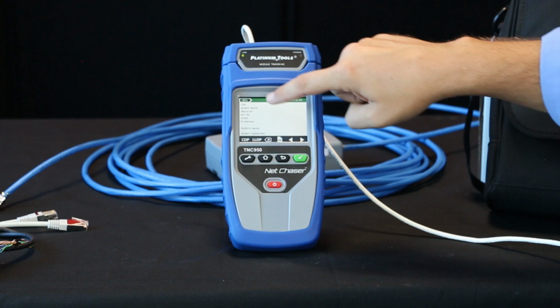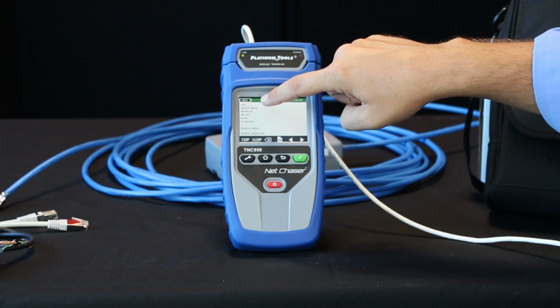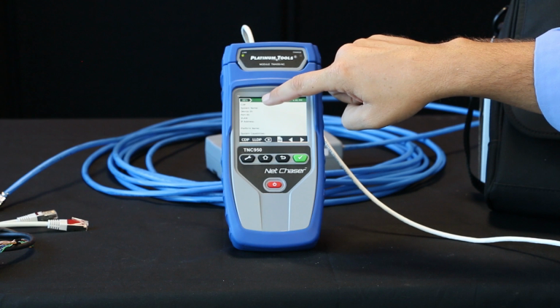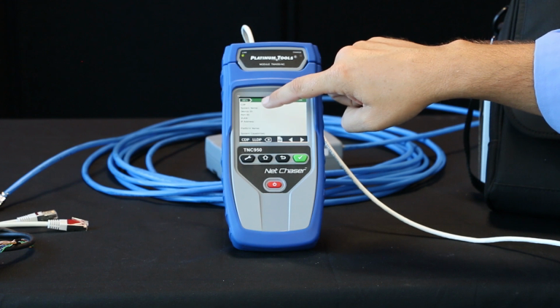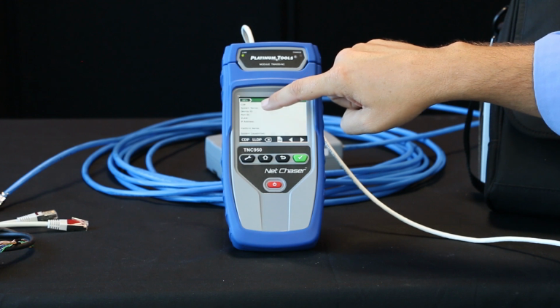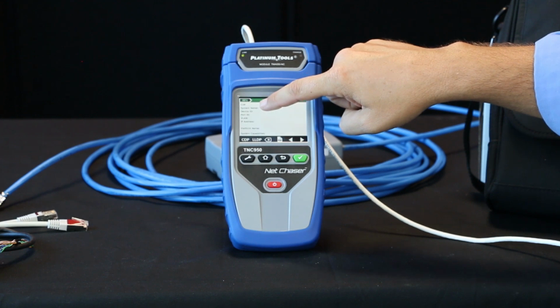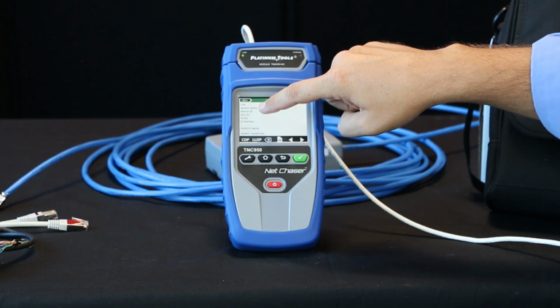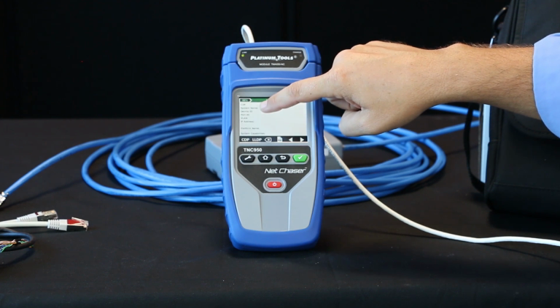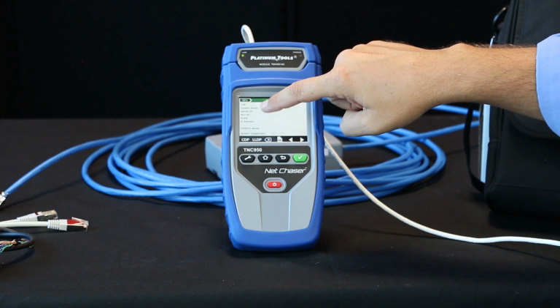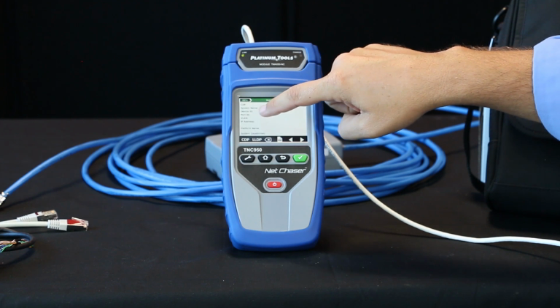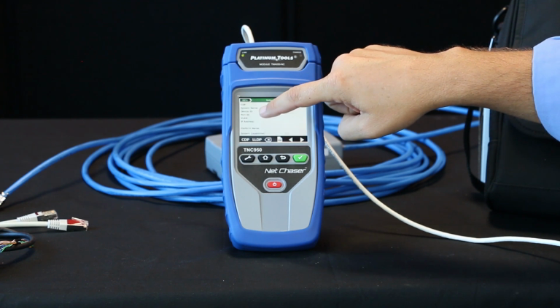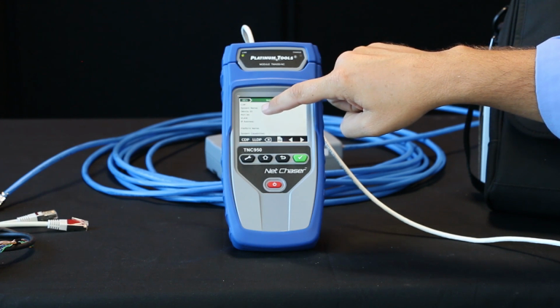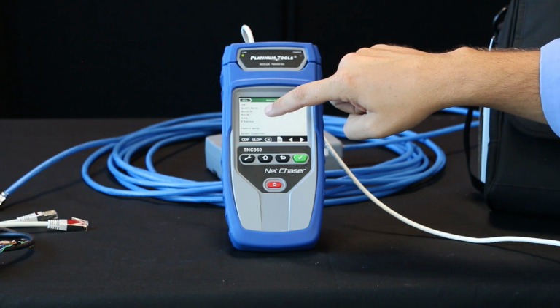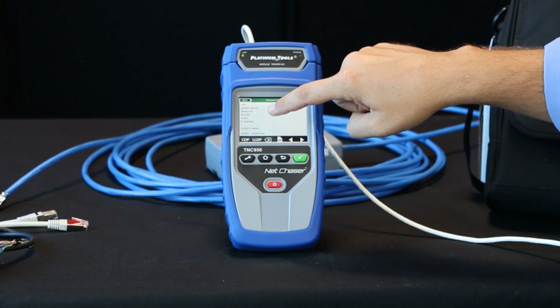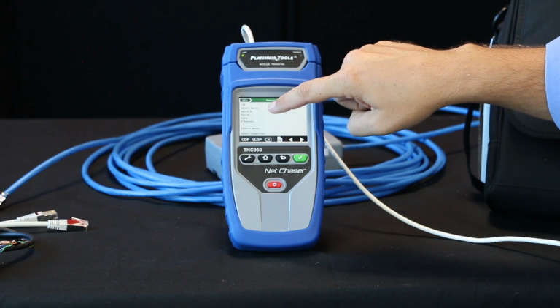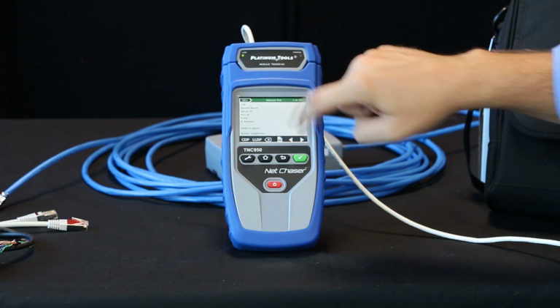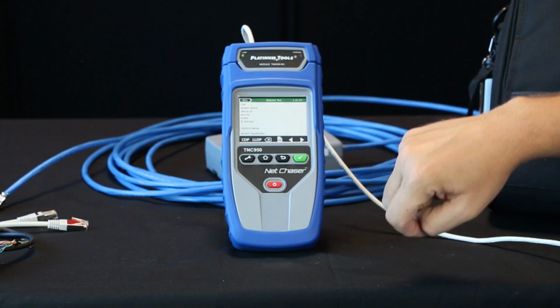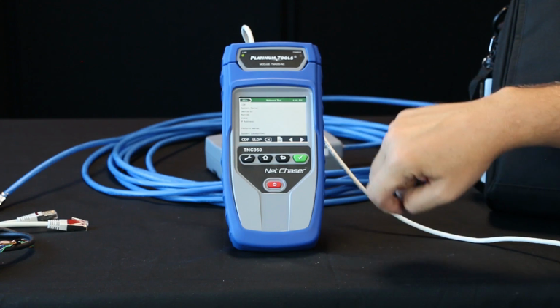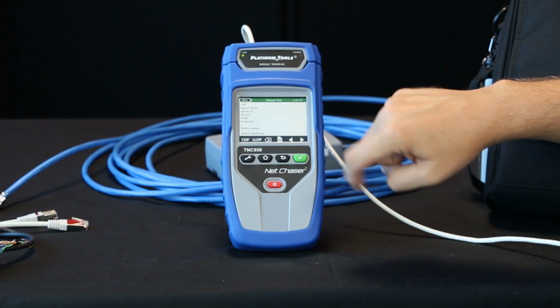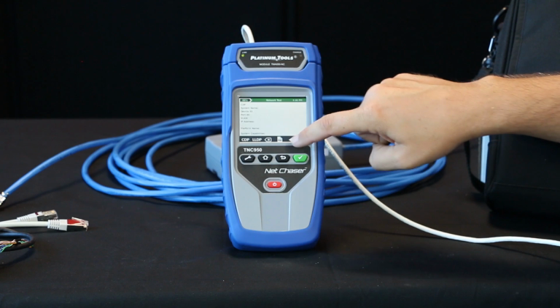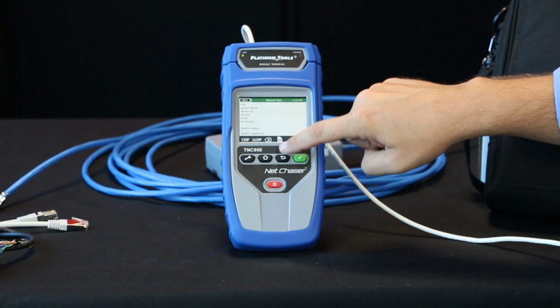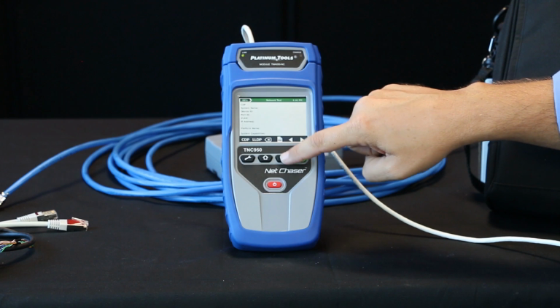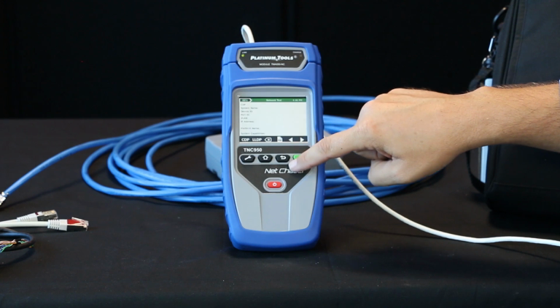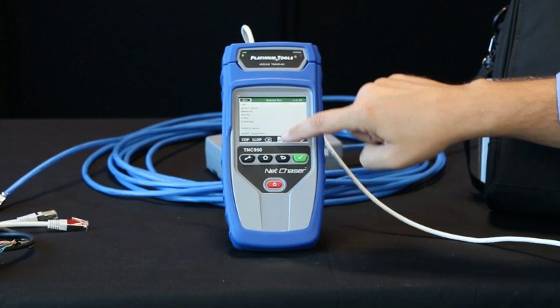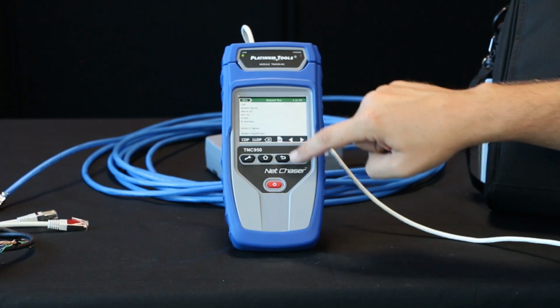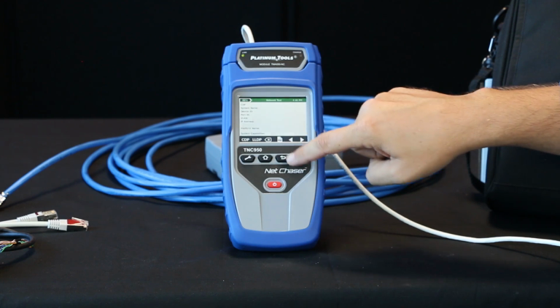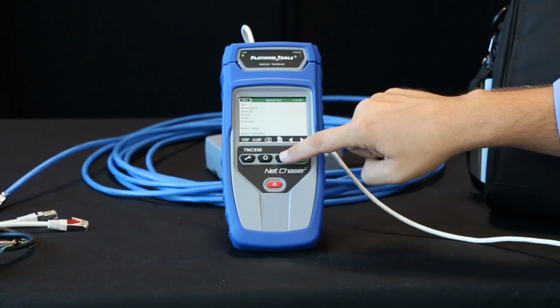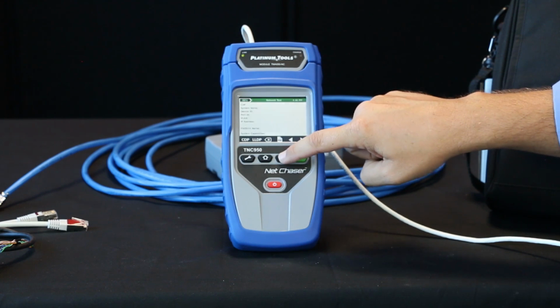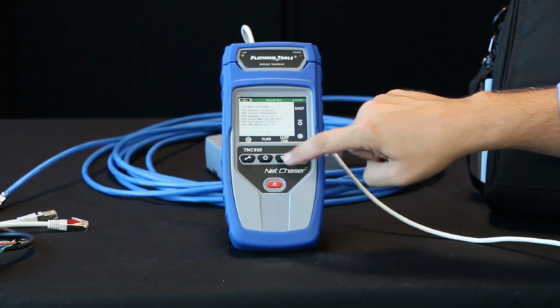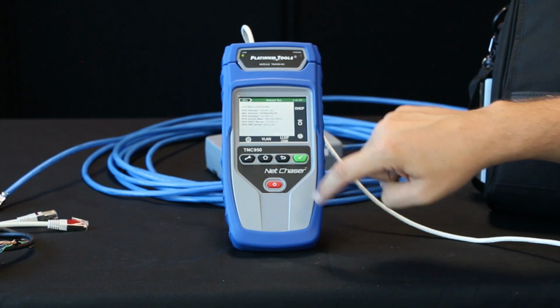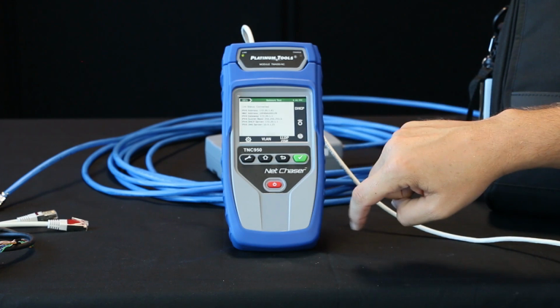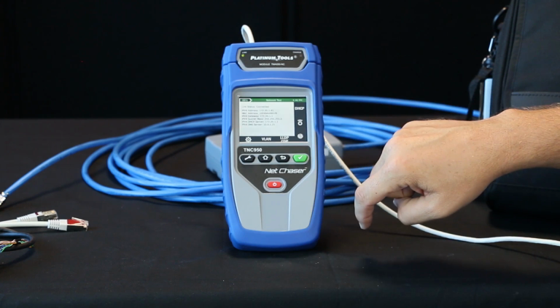And you'll get your device ID, port ID, VLANs, IP address. And again, you can save those test results there.